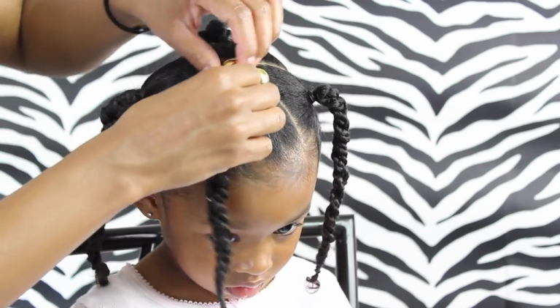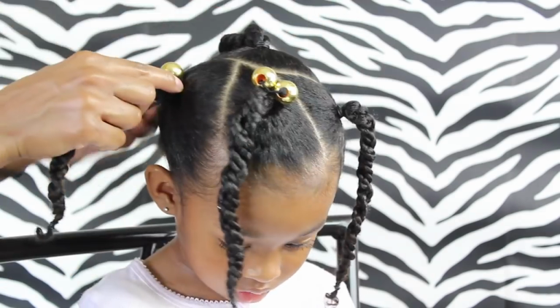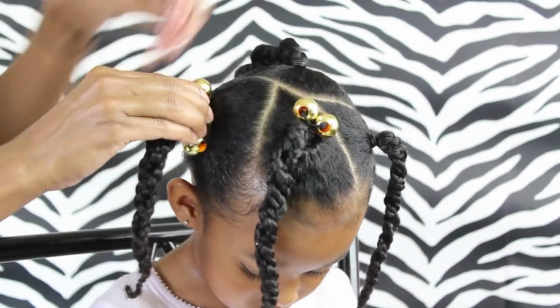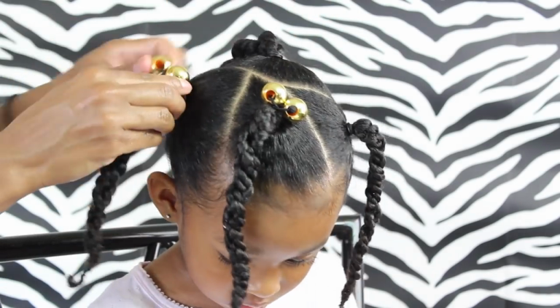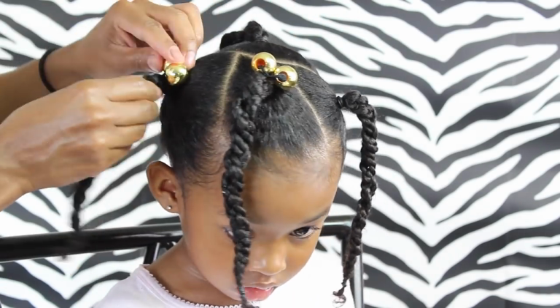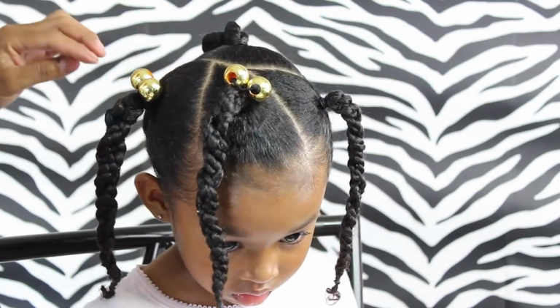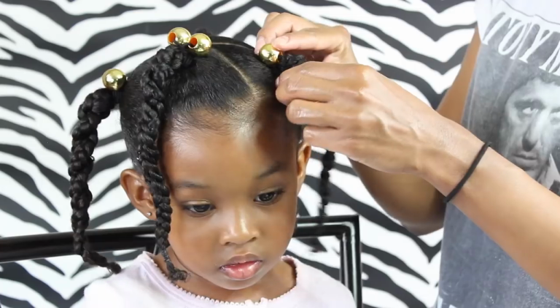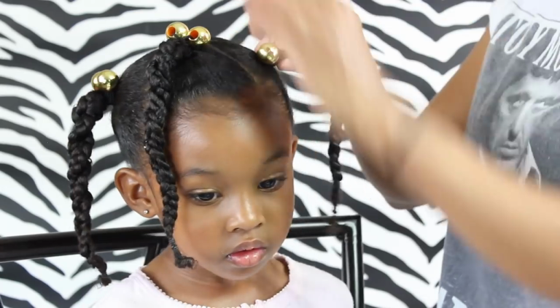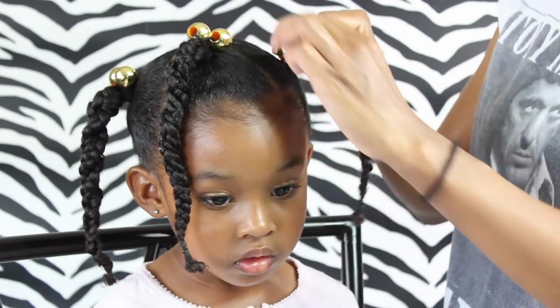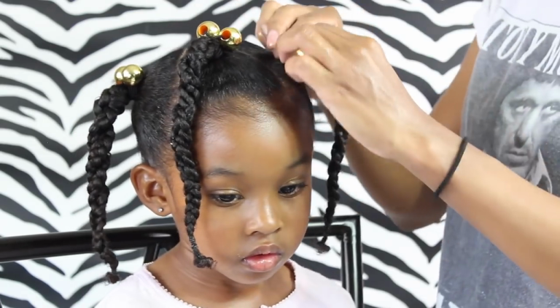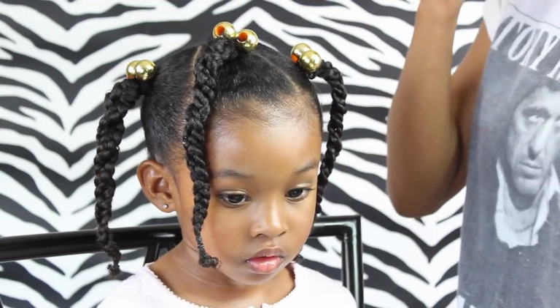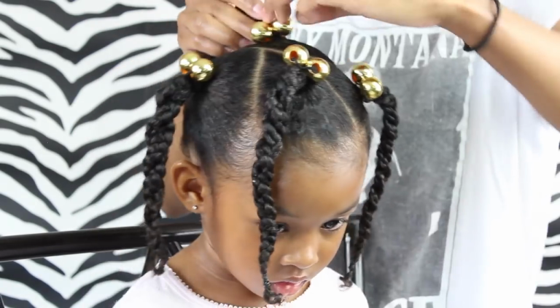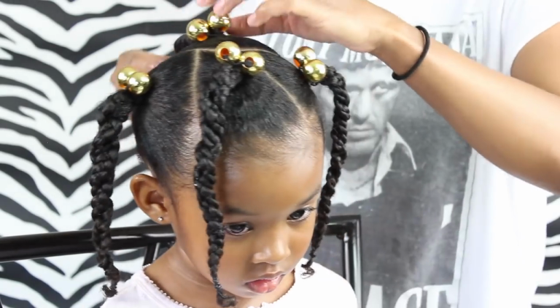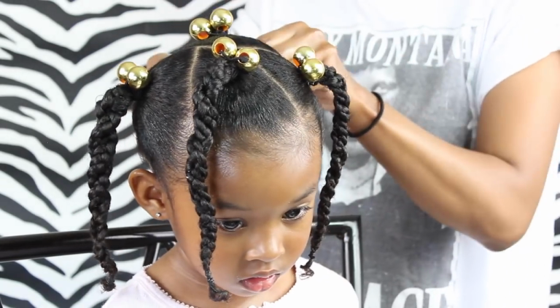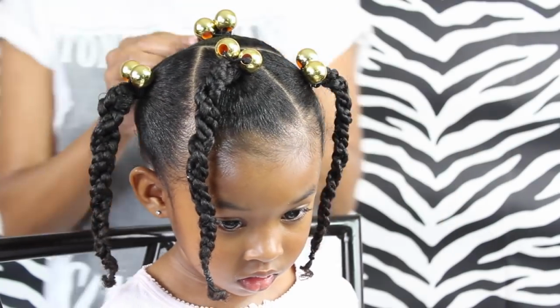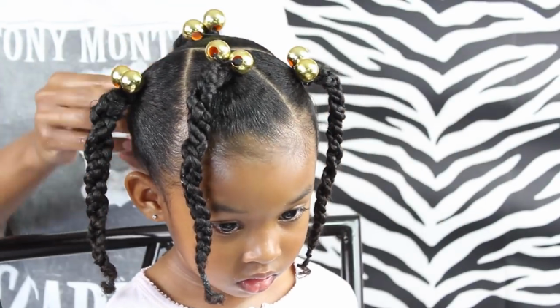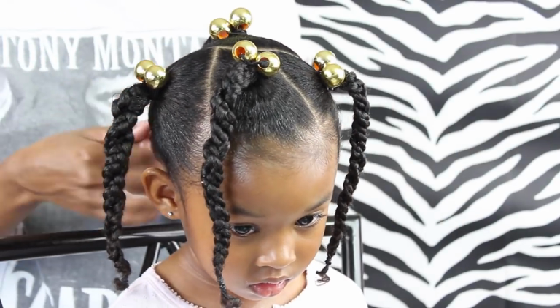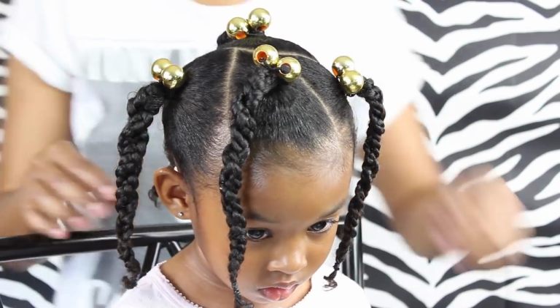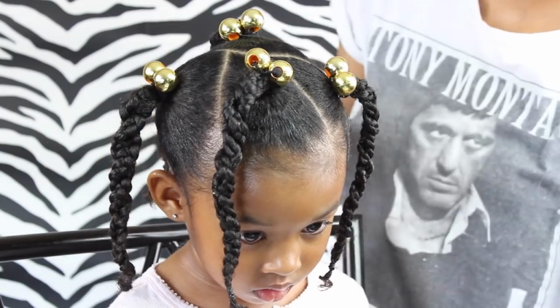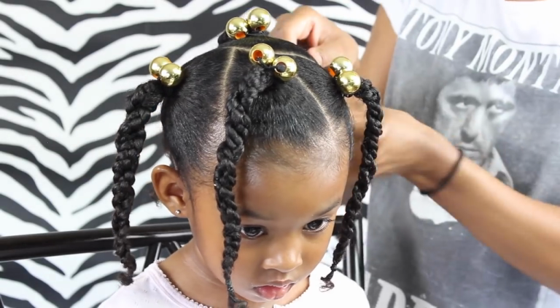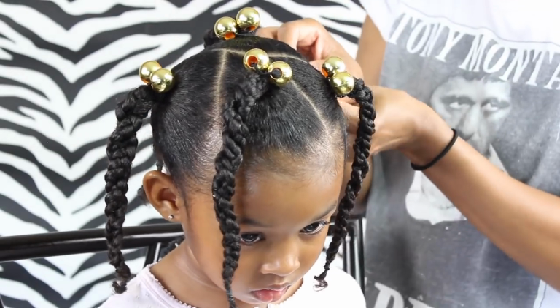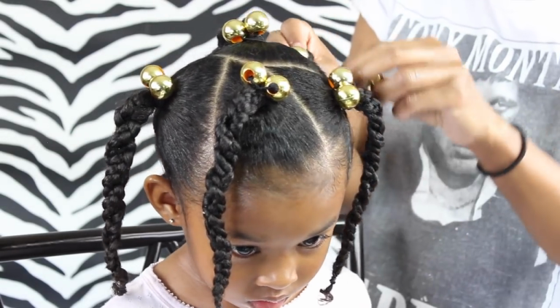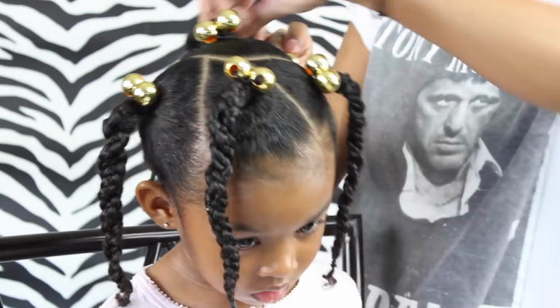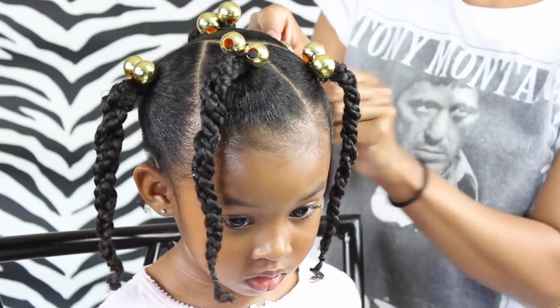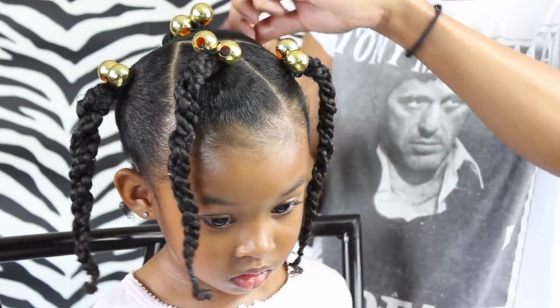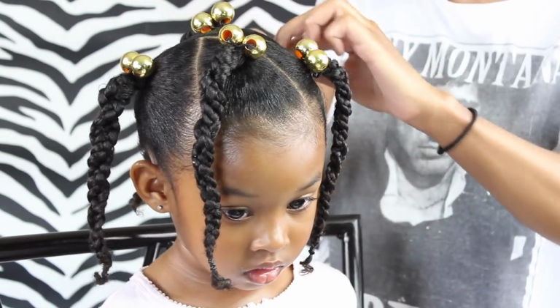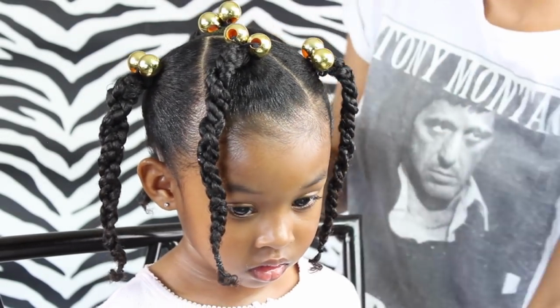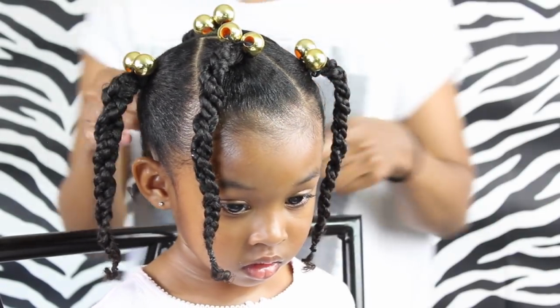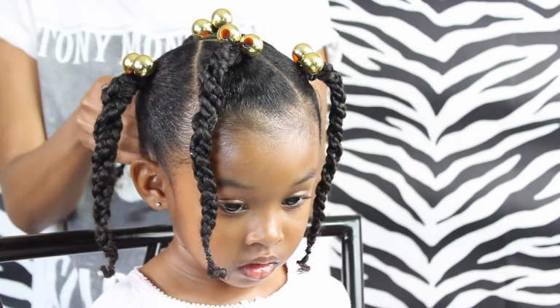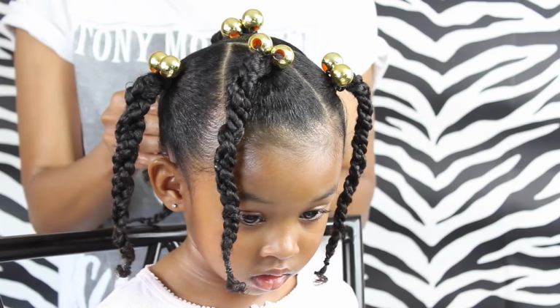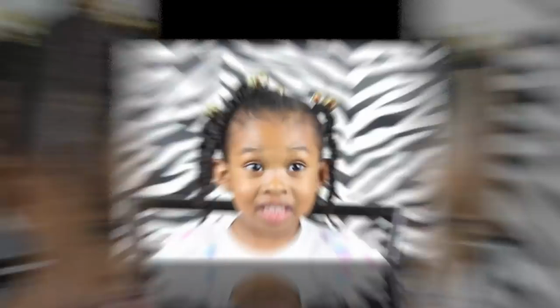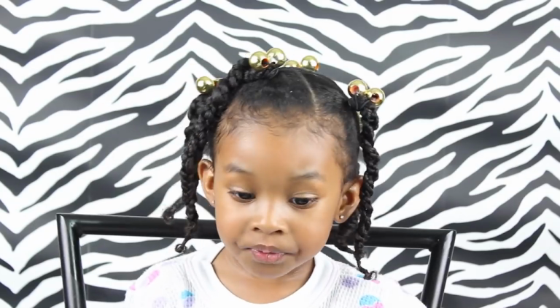My sister-in-law bought these for me, but if you check out samsbeauty.com they have some really cute accessories for a really cheap price — though that's if you live in the US. The shipping is really amazing domestically; if you live internationally the shipping is a little bit more.